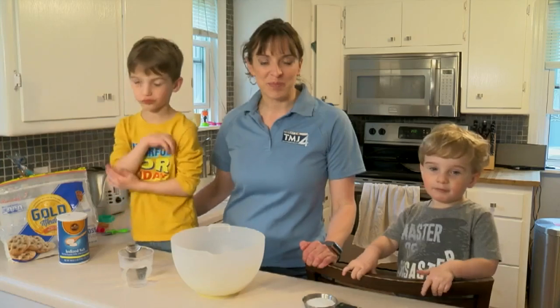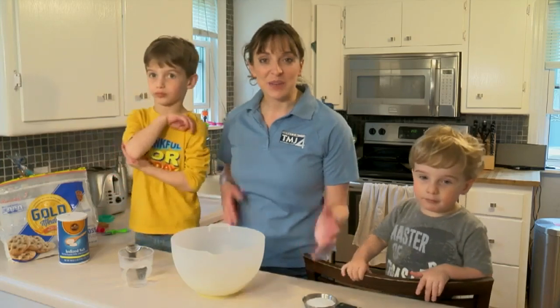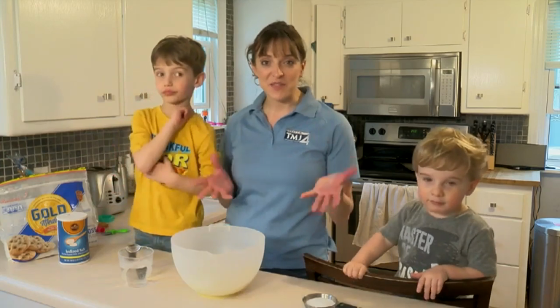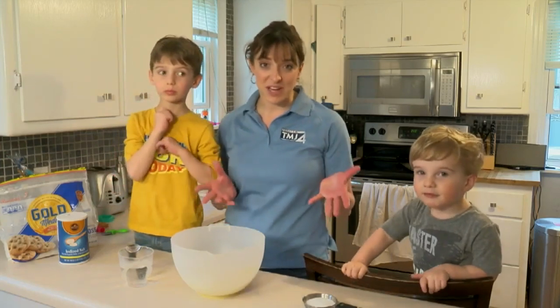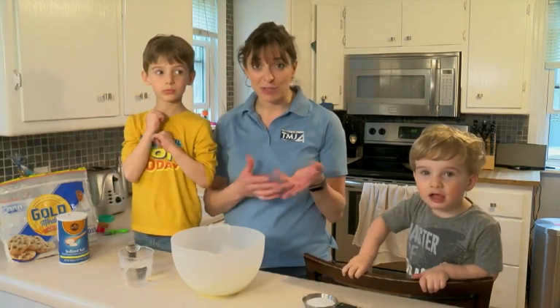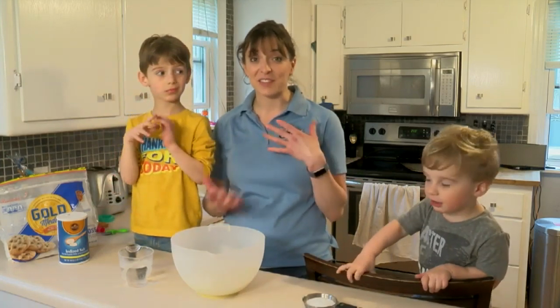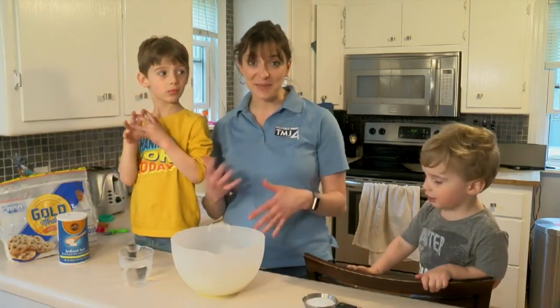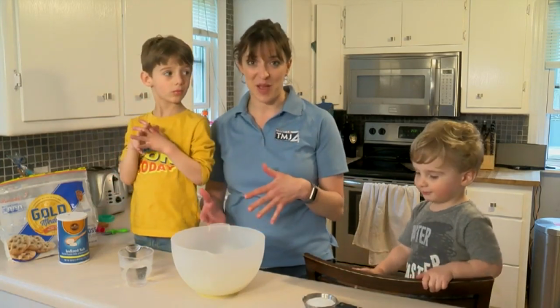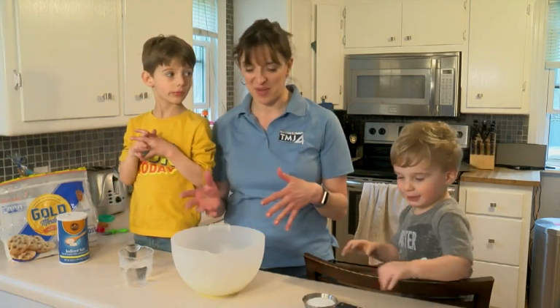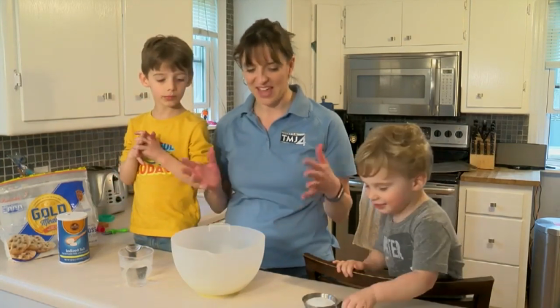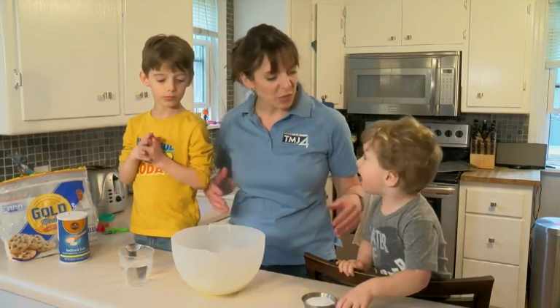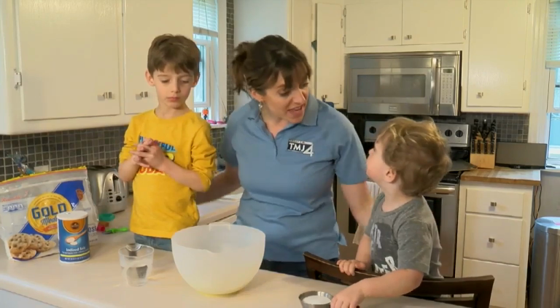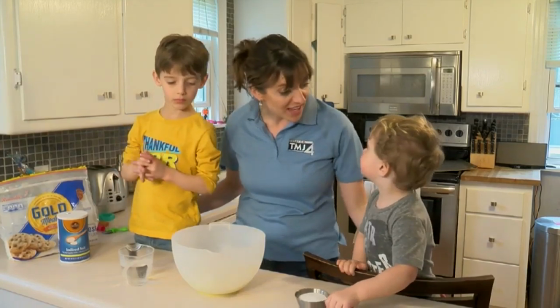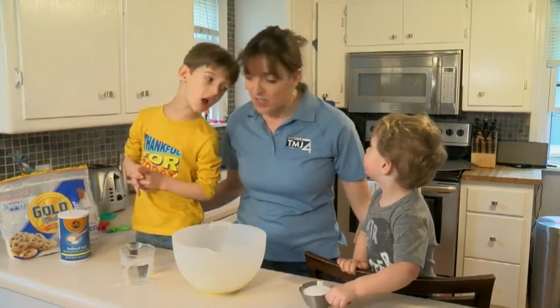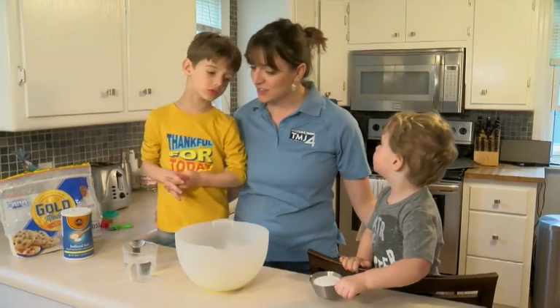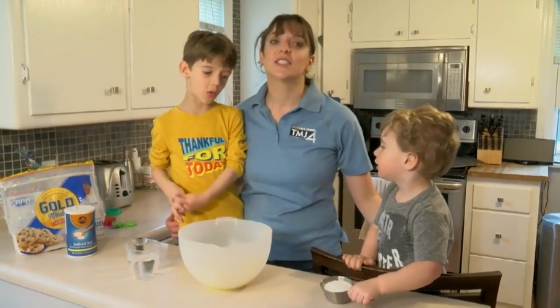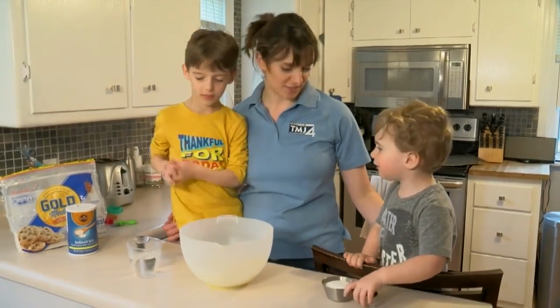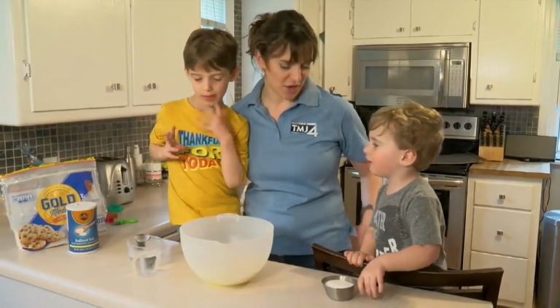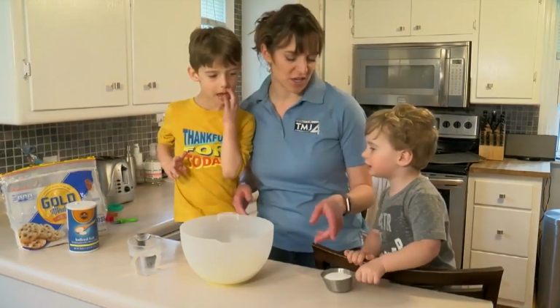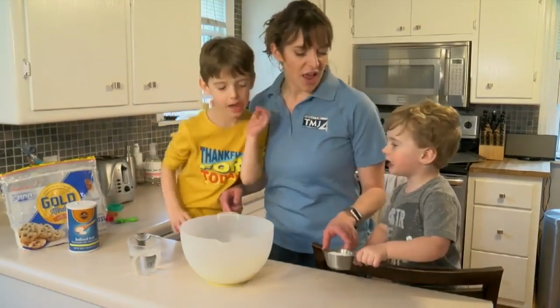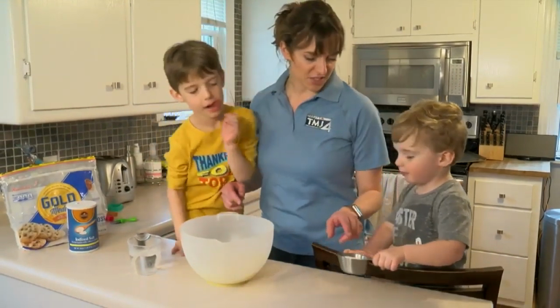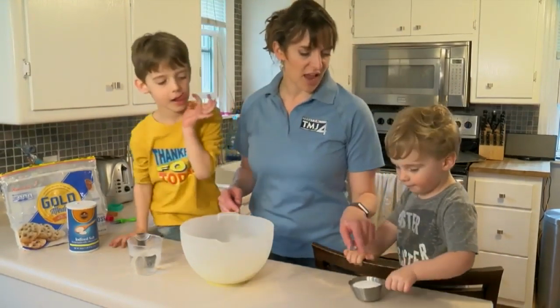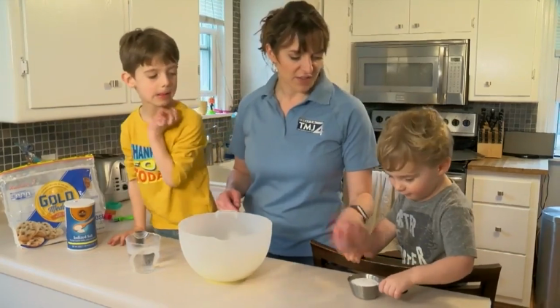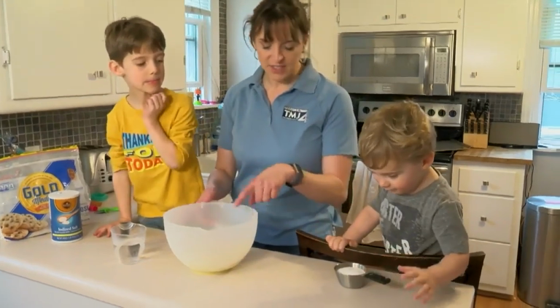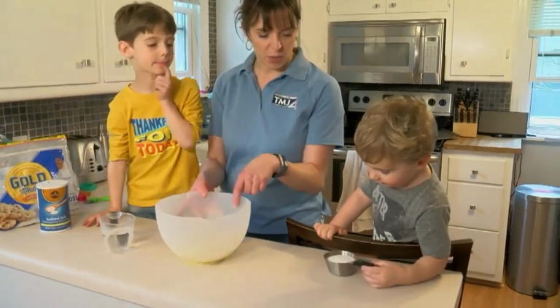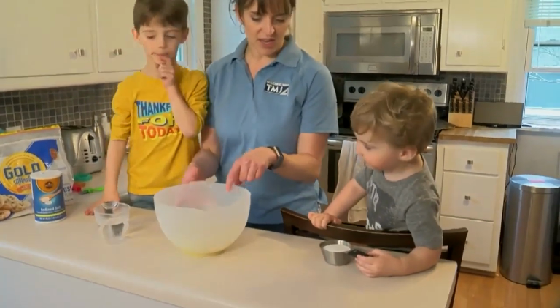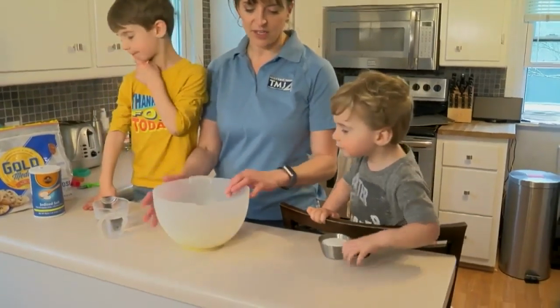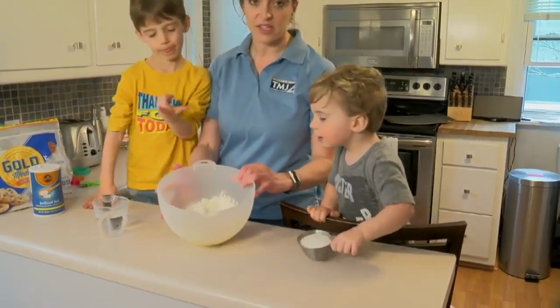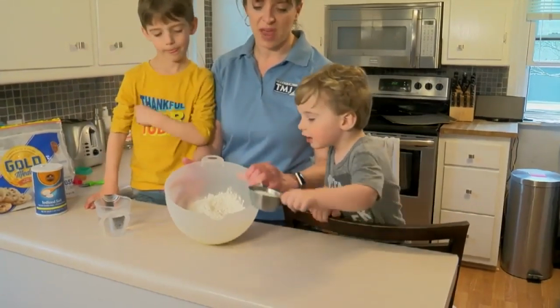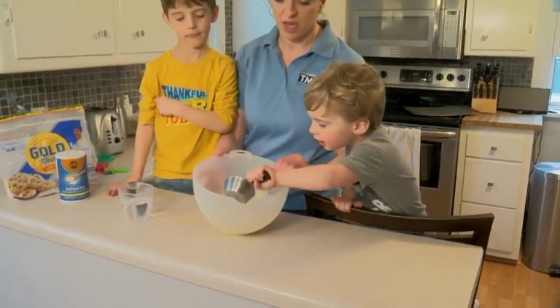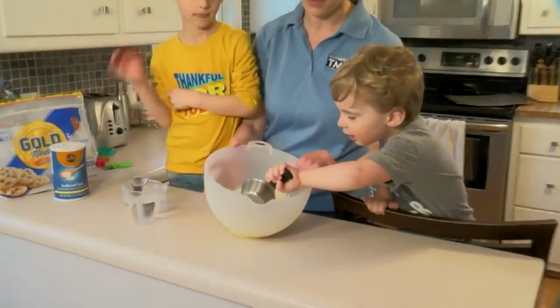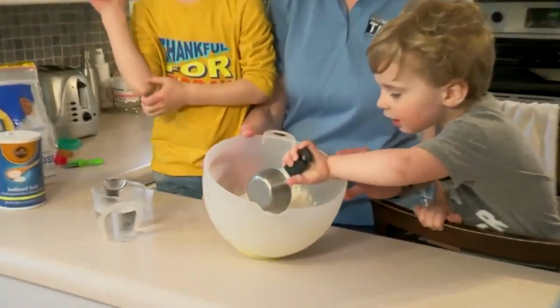Here's a fun project that will take a little bit longer with the kids. This is salt dough. Cashier's got a half a cup of salt — pour it into here. In this bowl we have two cups of flour.